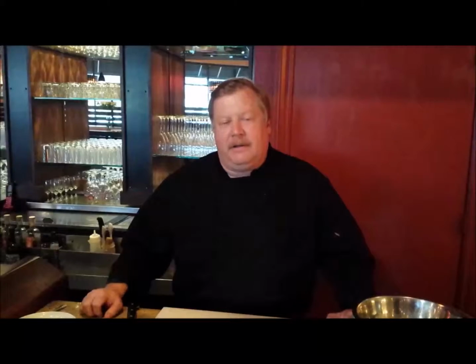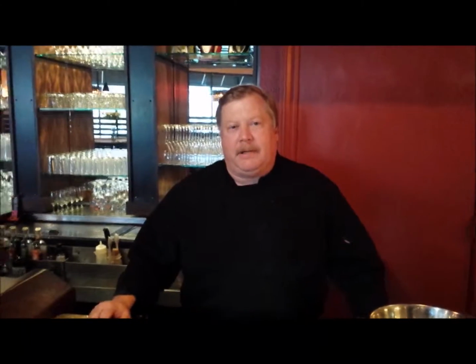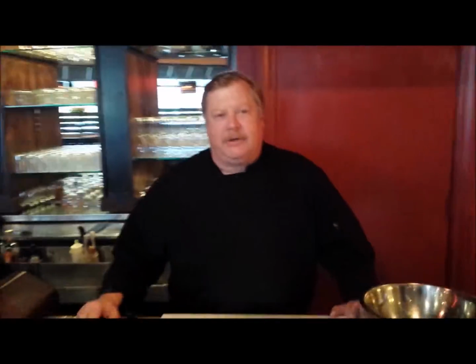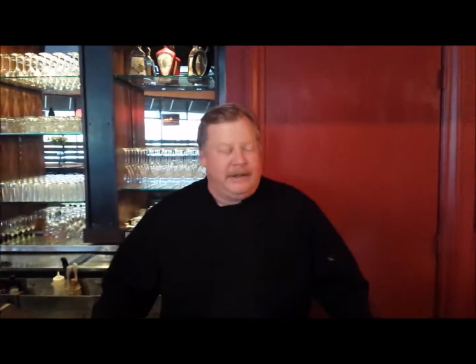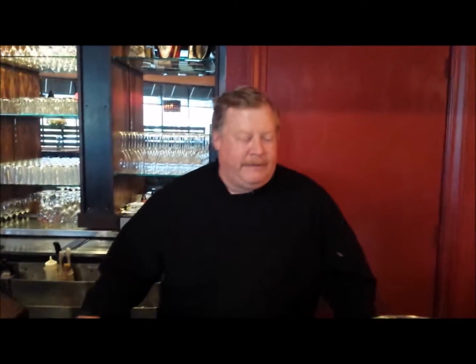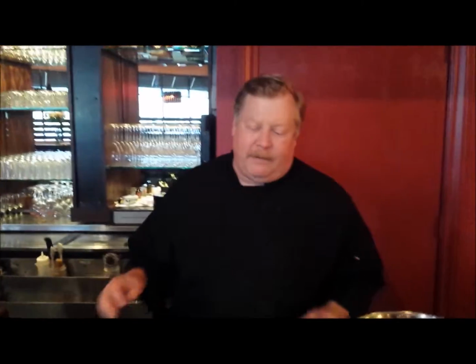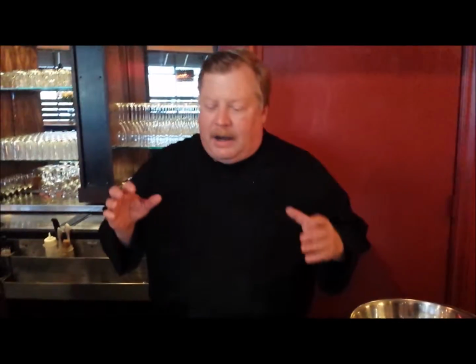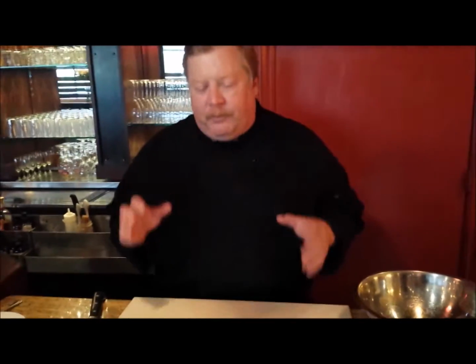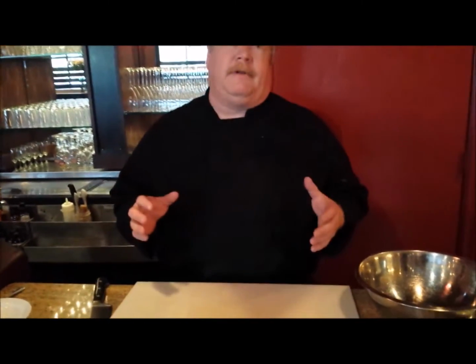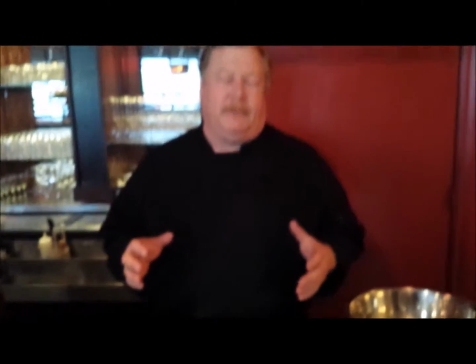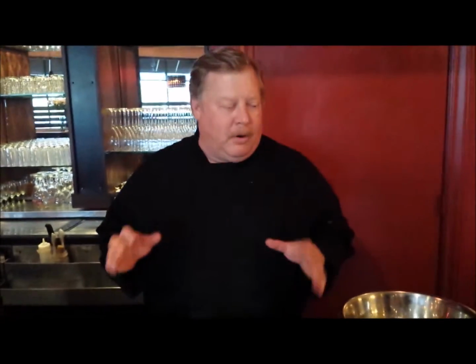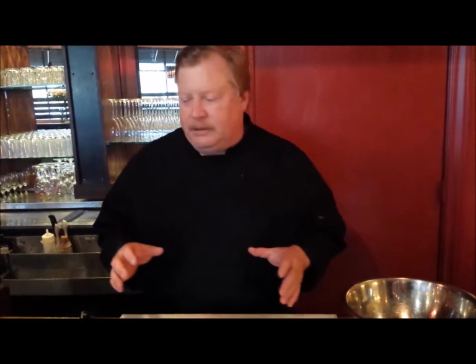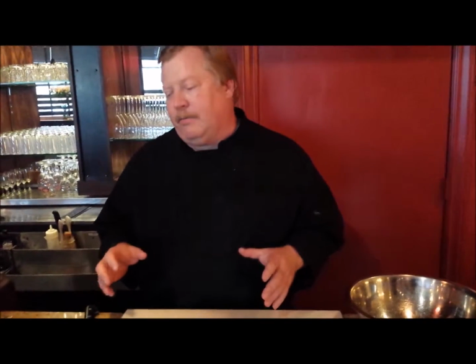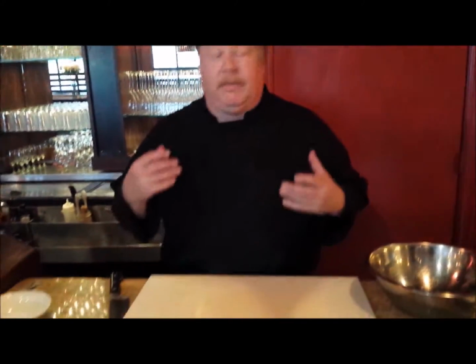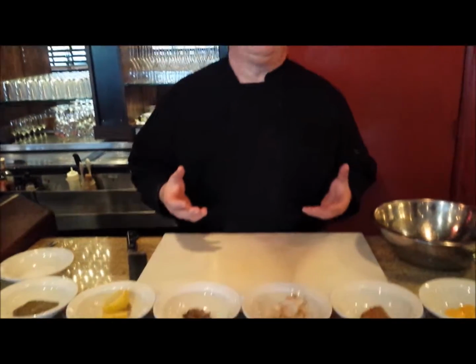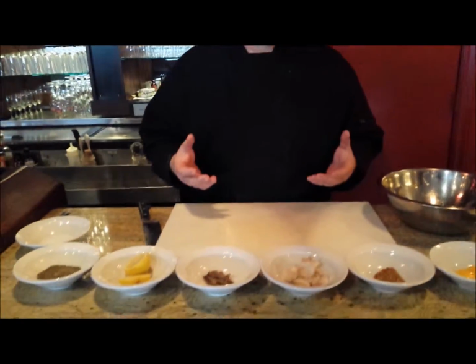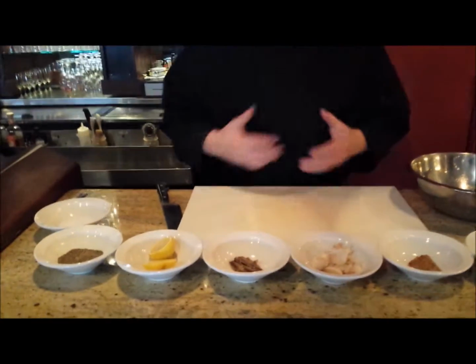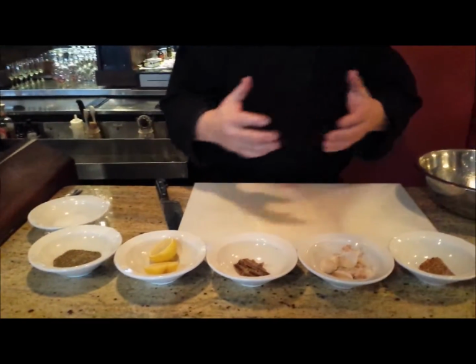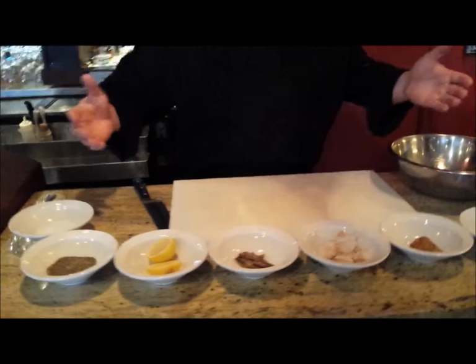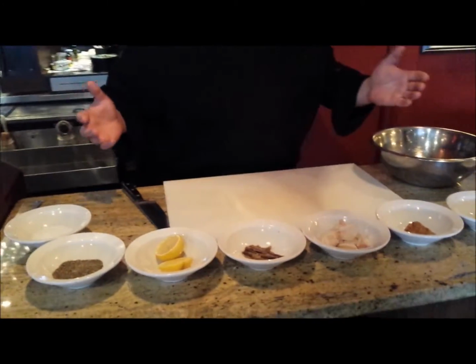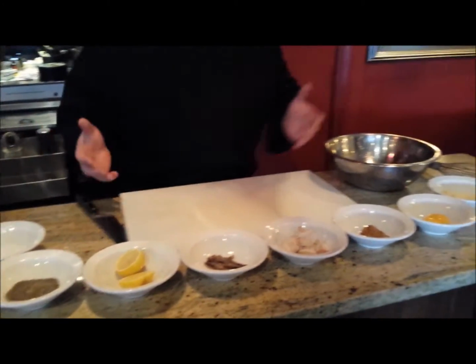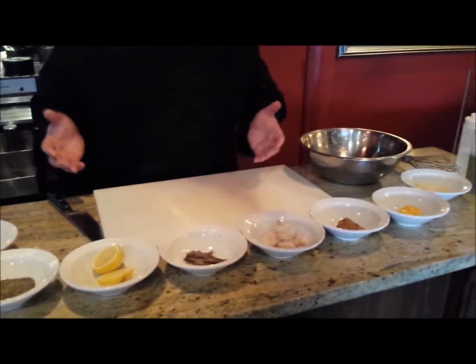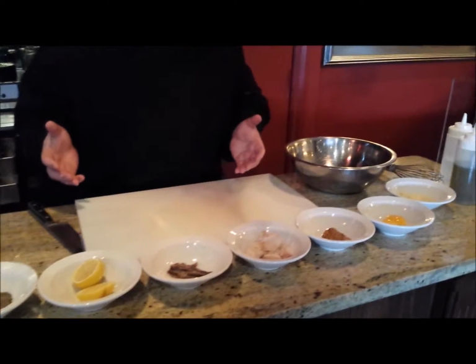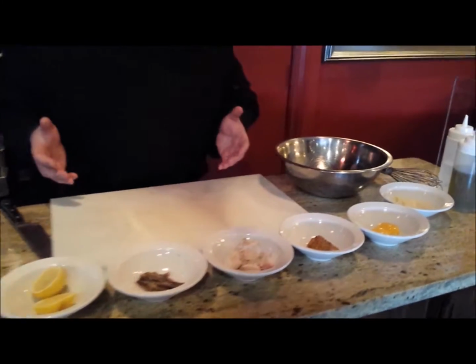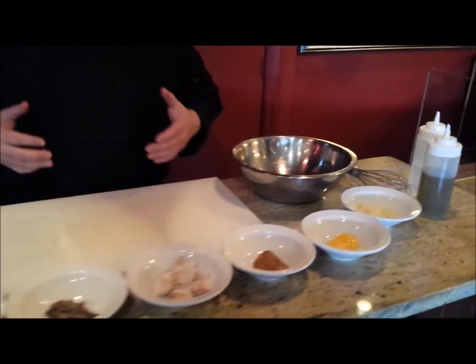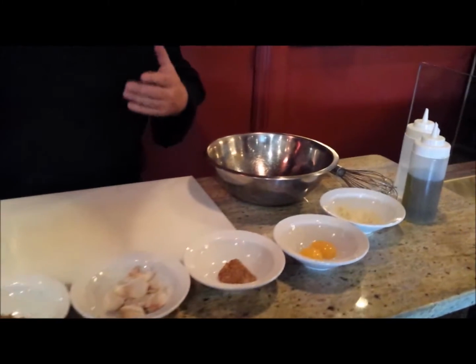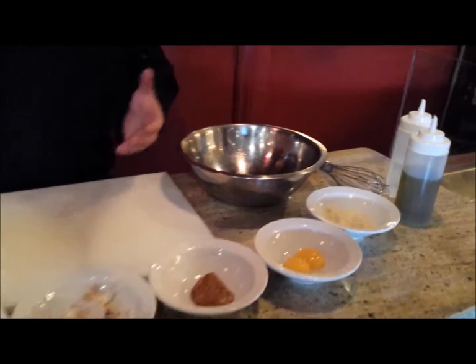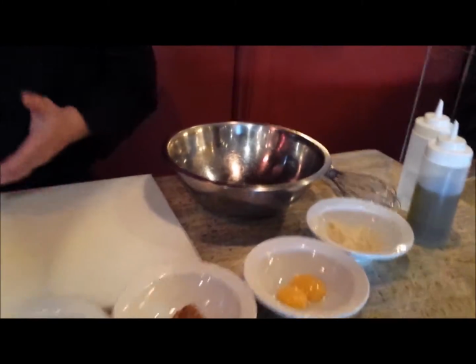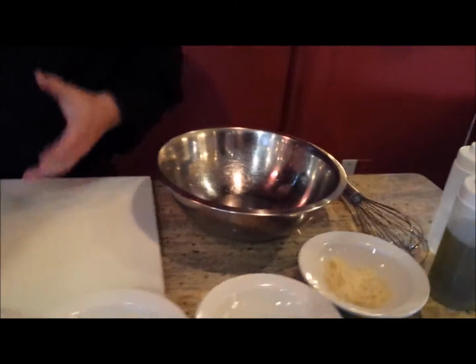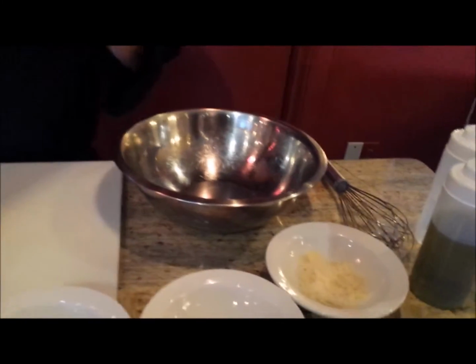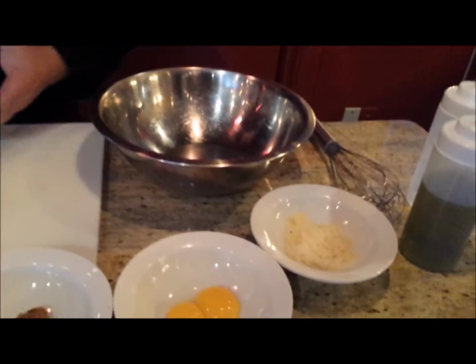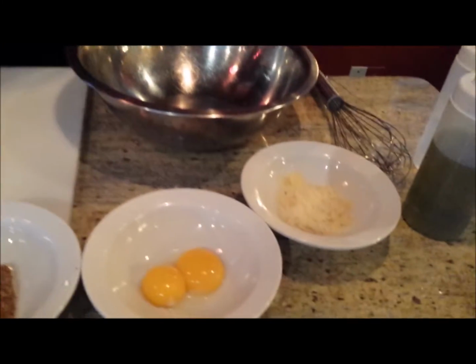A little bit about scratch cooking. I figured I'd give you a brief example, a small little example of what we mean by scratch cooking. We don't buy anything in jars, plastic tubs, anything like that.